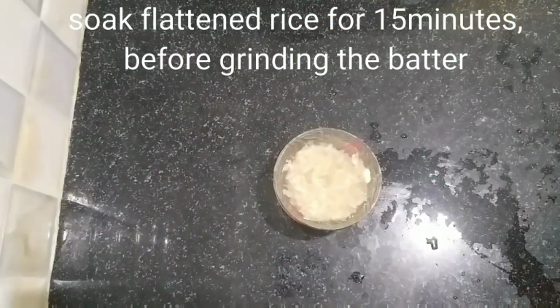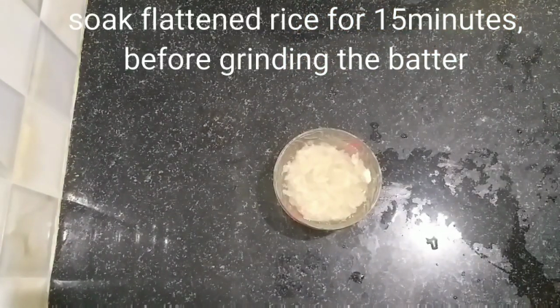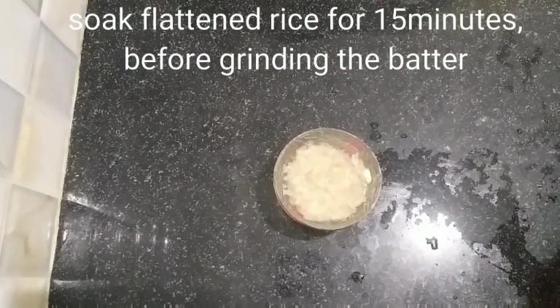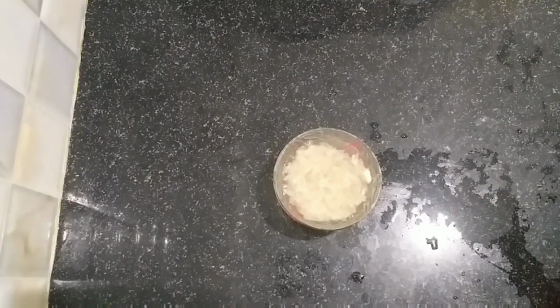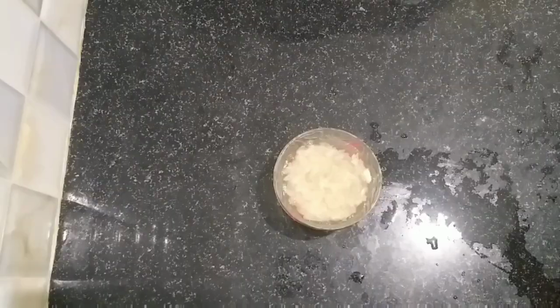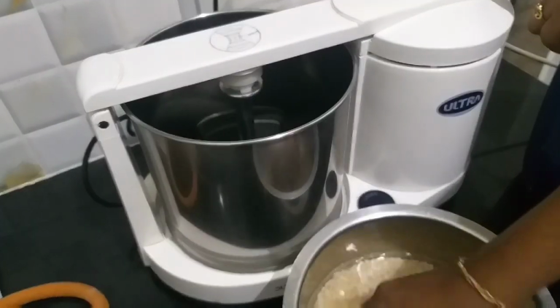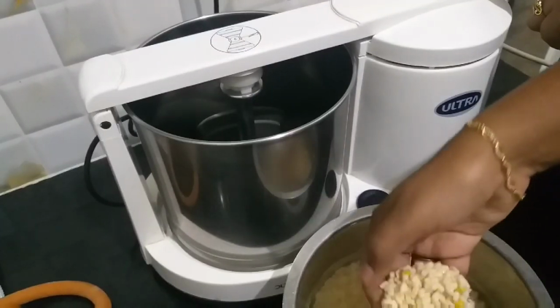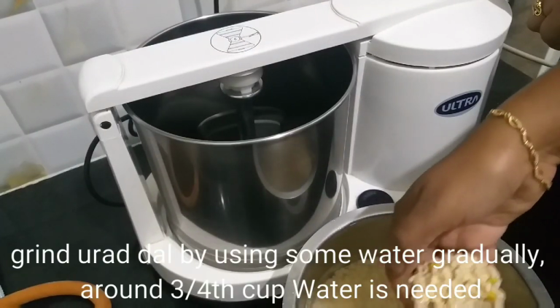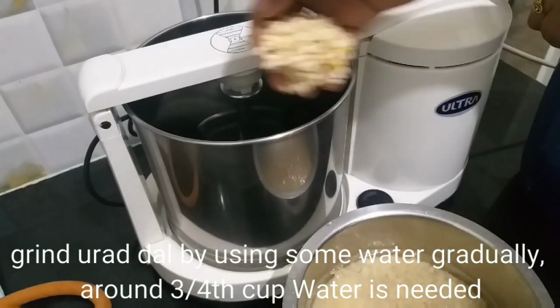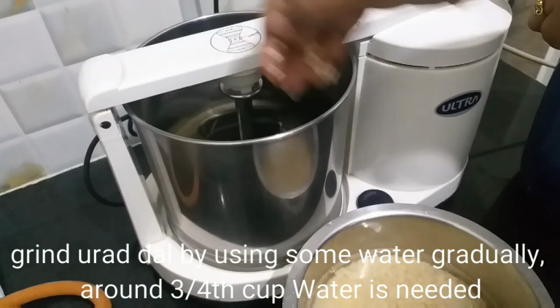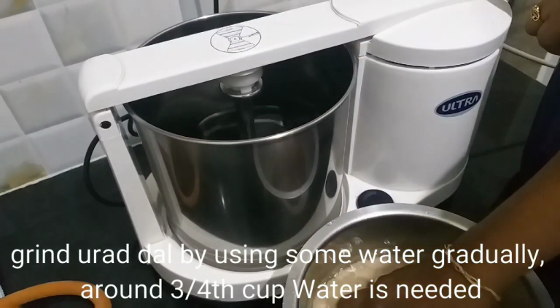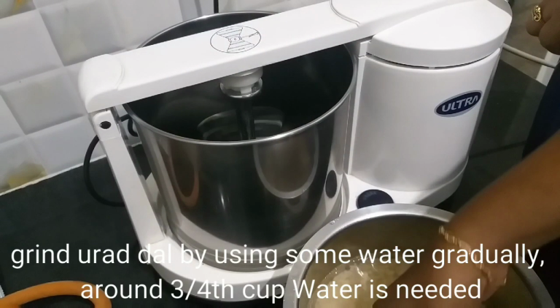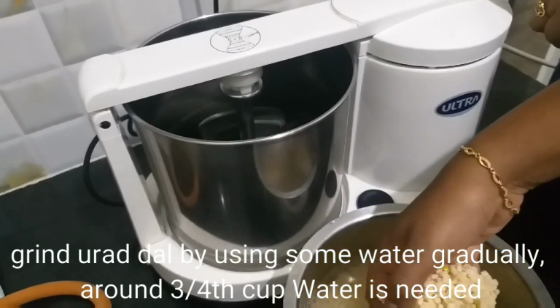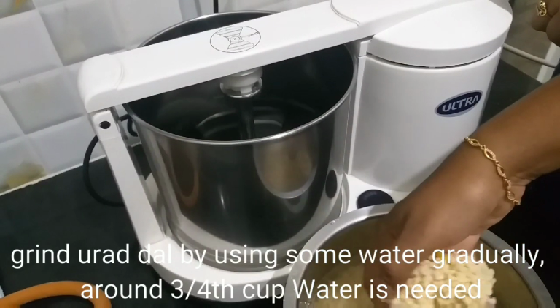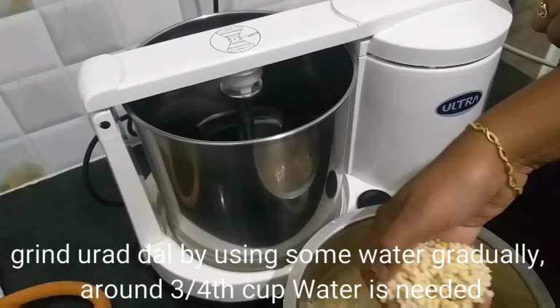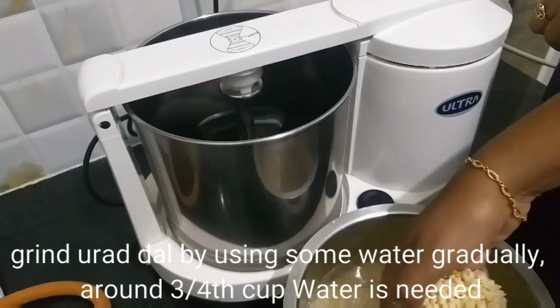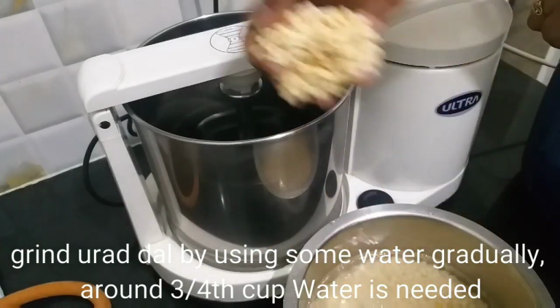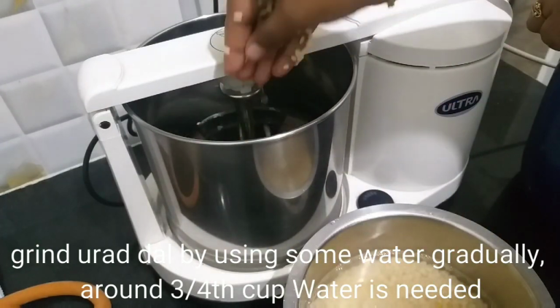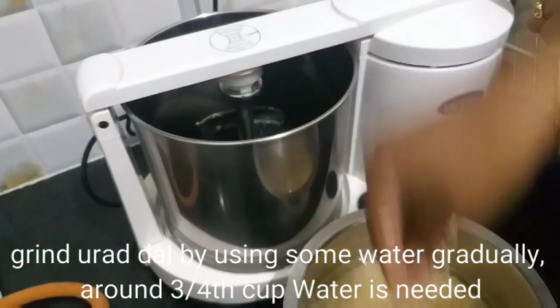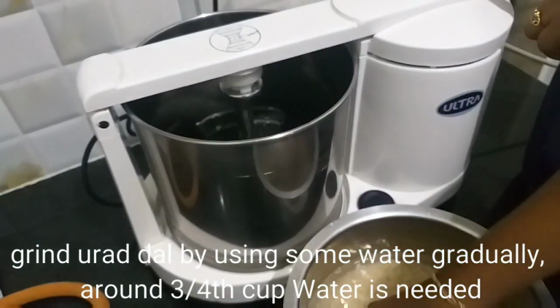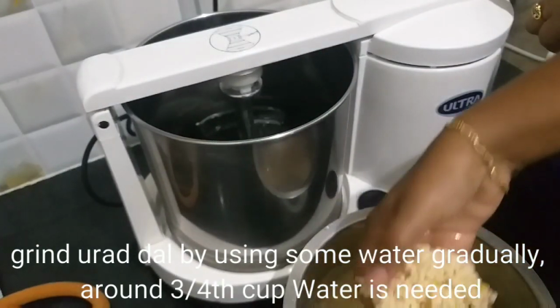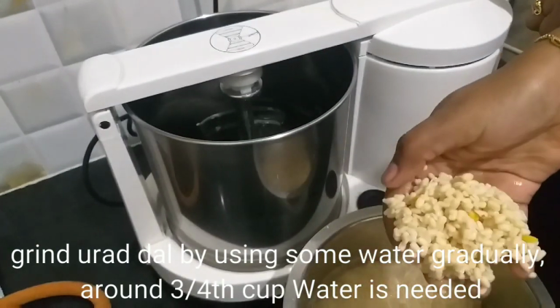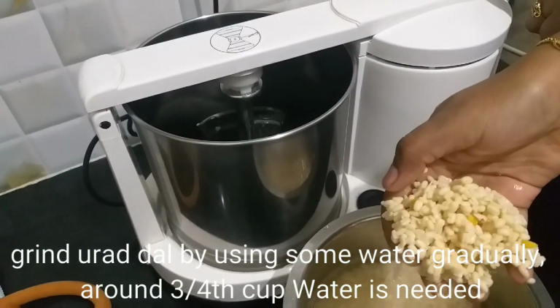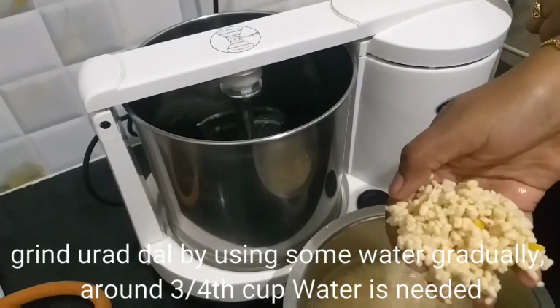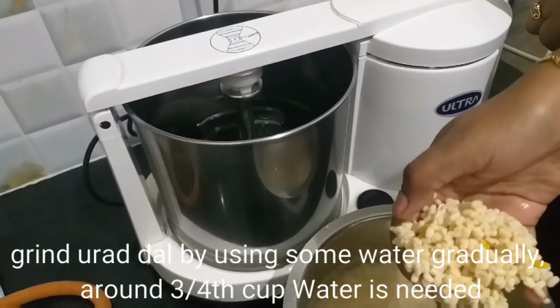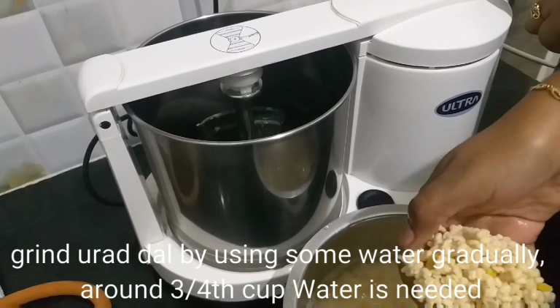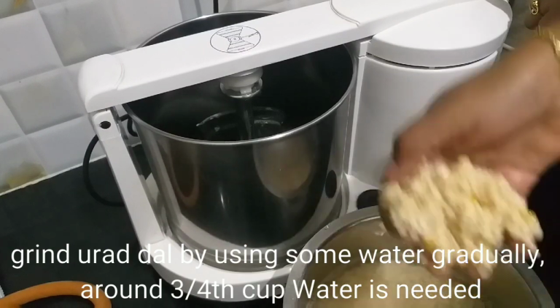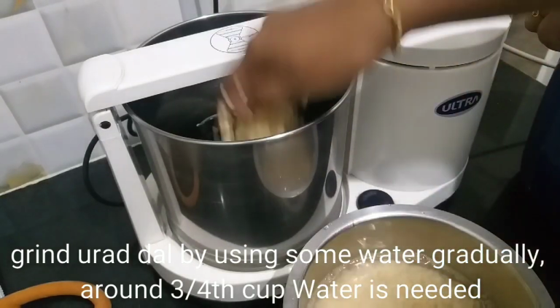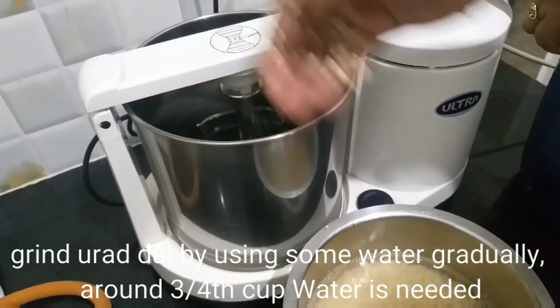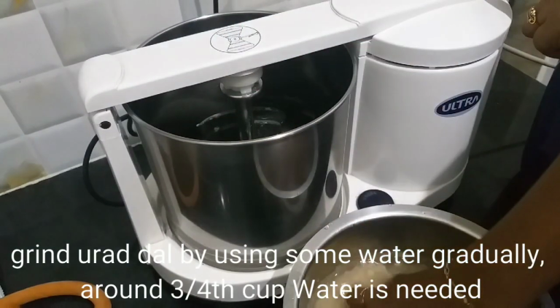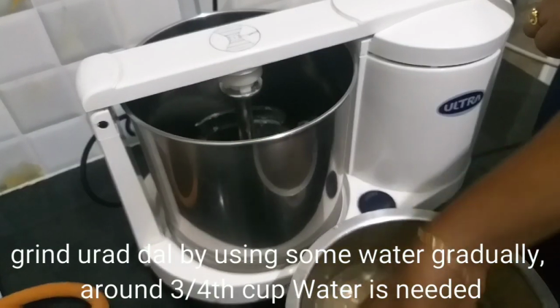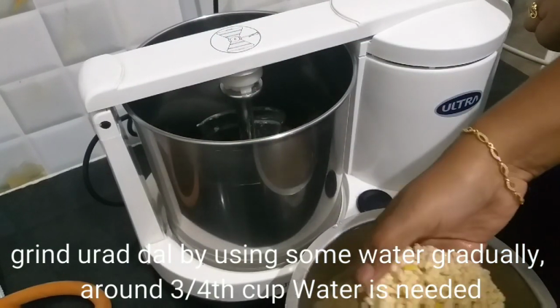Now we will put the particles in the grinder. We will add 3 to 4 cups of water. We will grind the particles for 15 minutes.